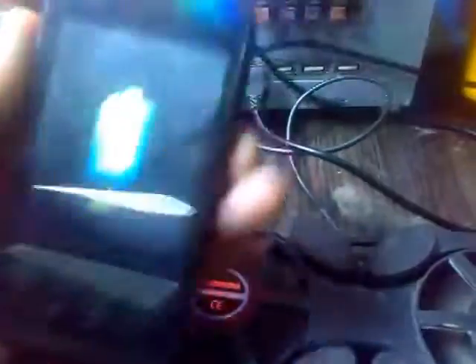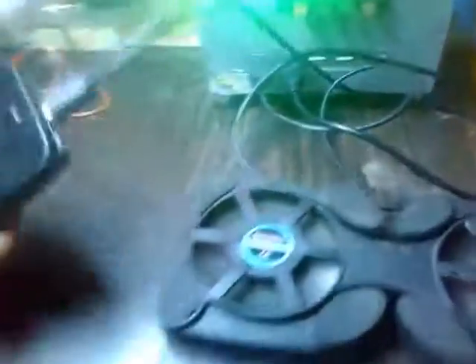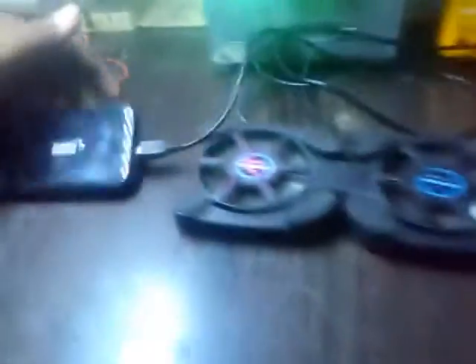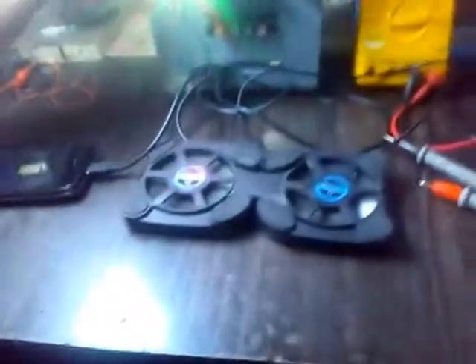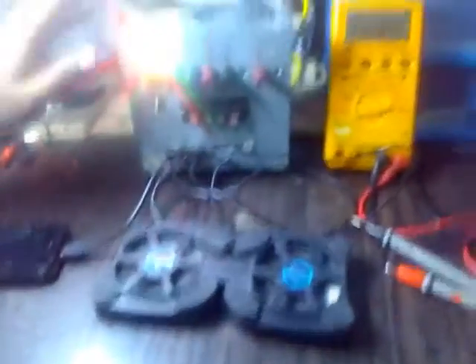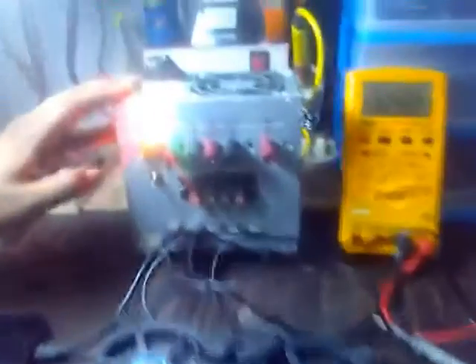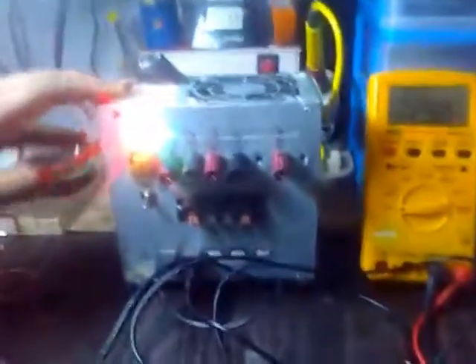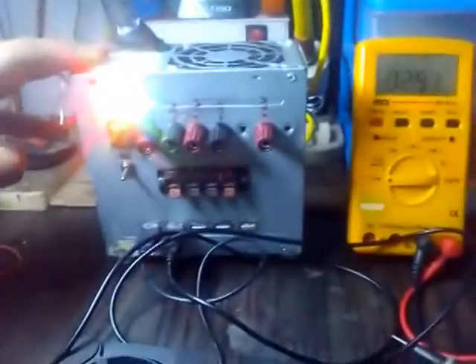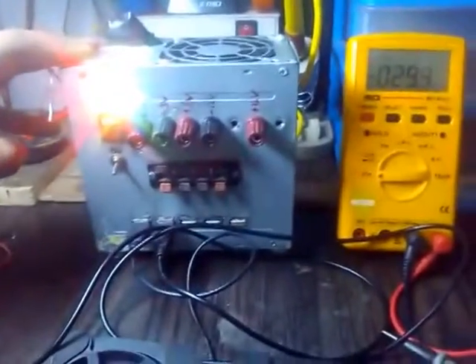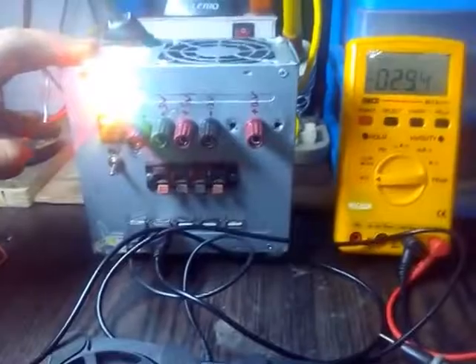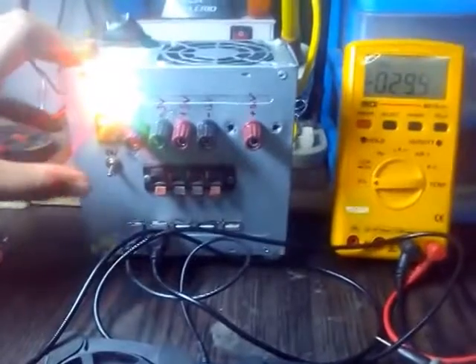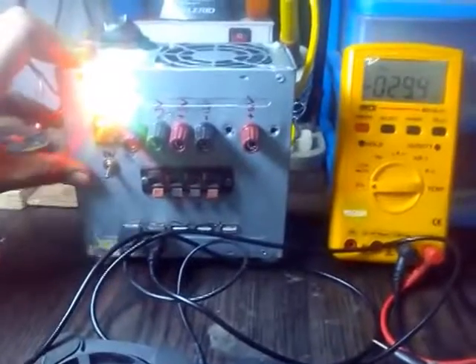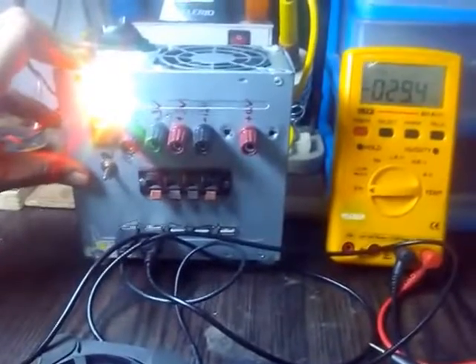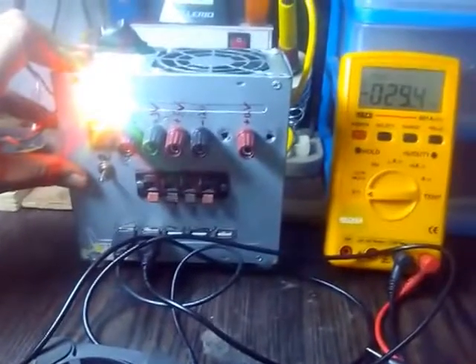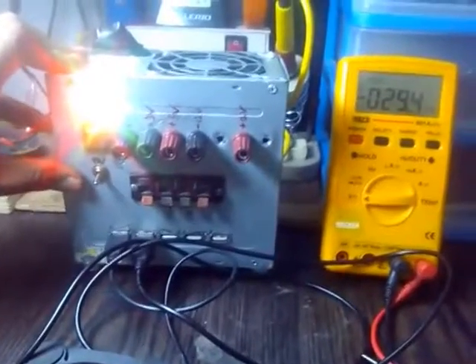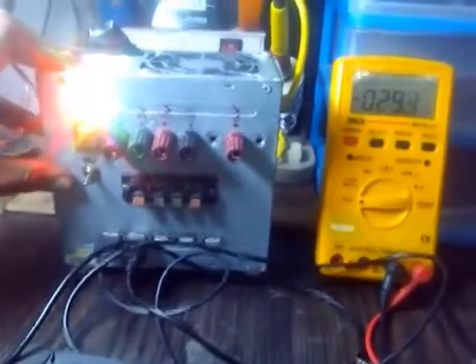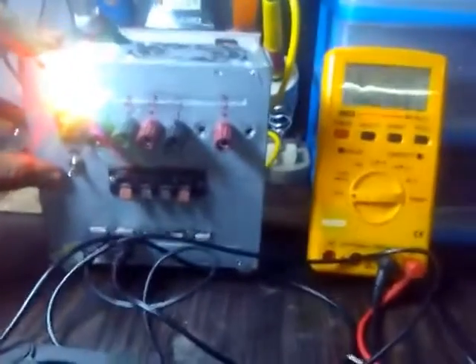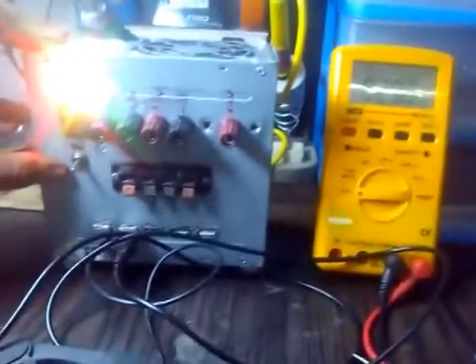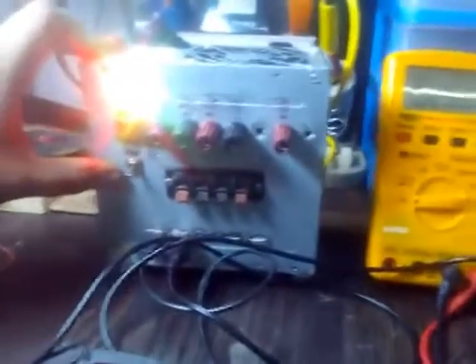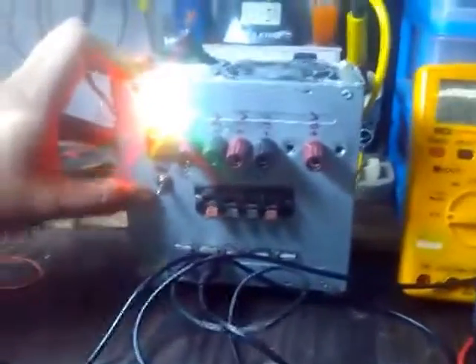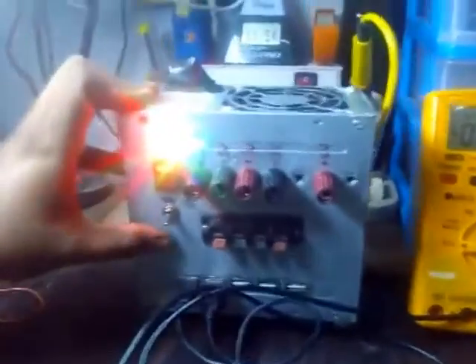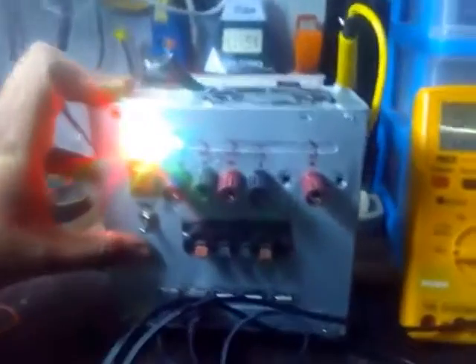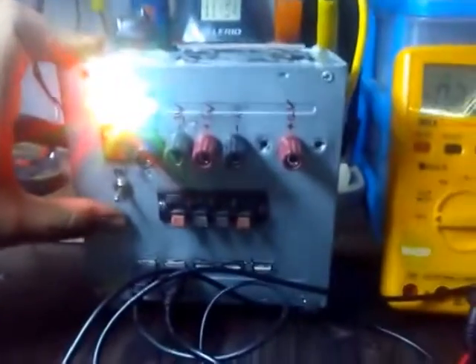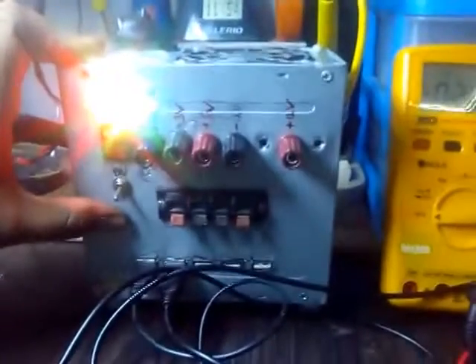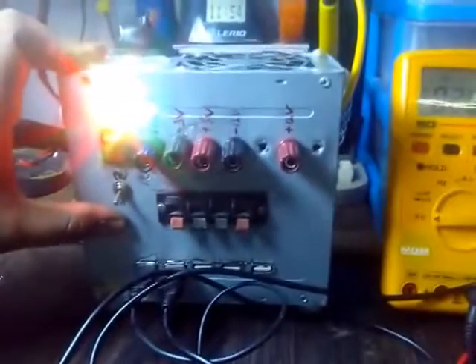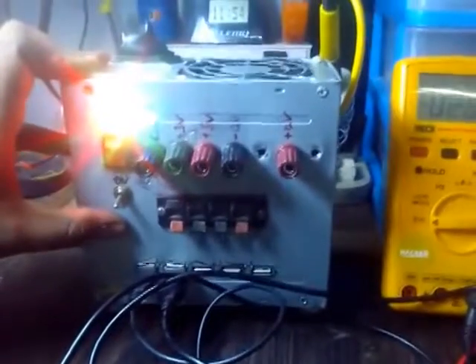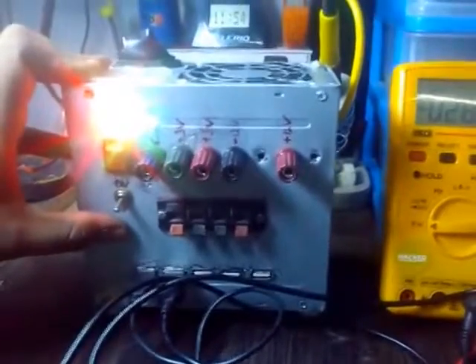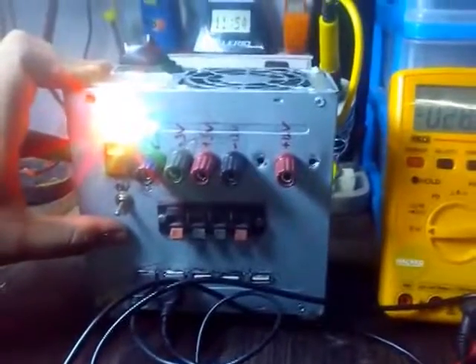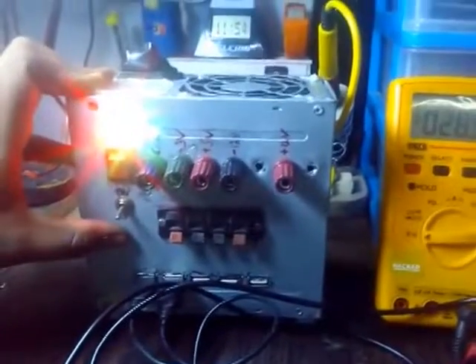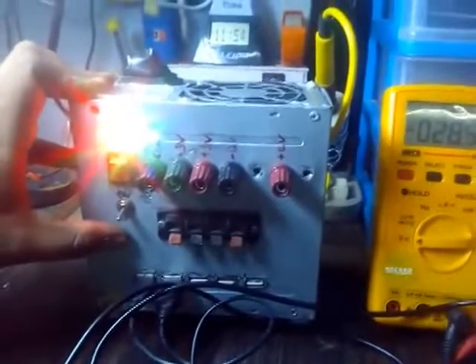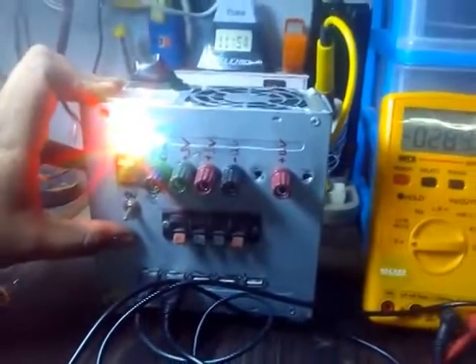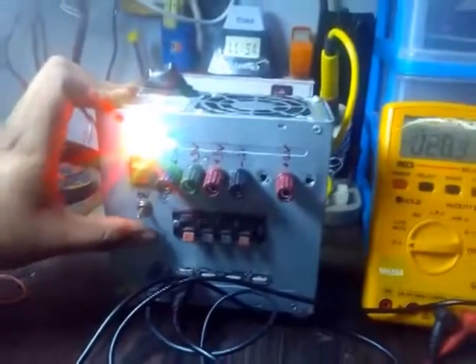So this is my ATX bench power supply. If you want to know how I built it, please comment below. I will definitely show how it is going to be built. Thank you. Thanks for watching.